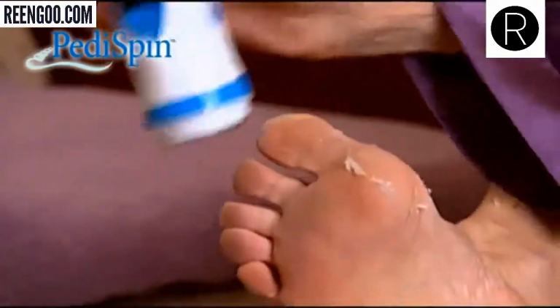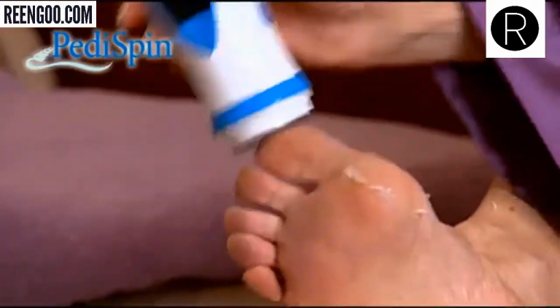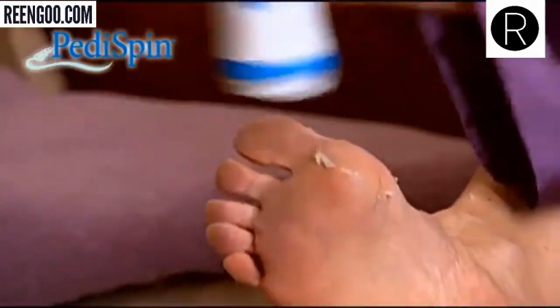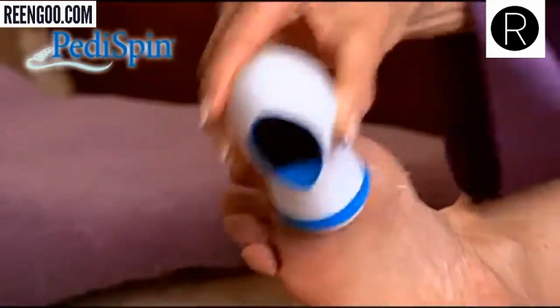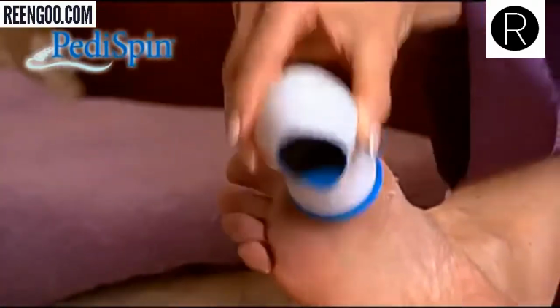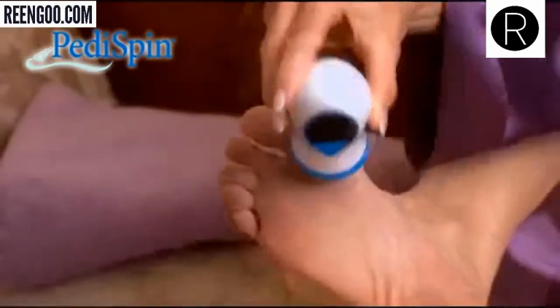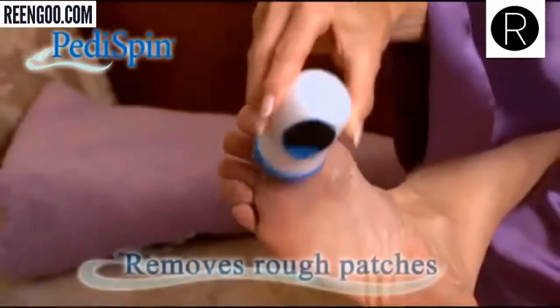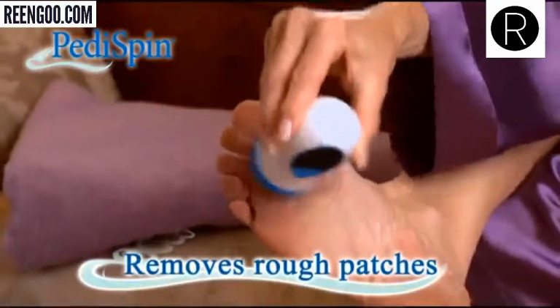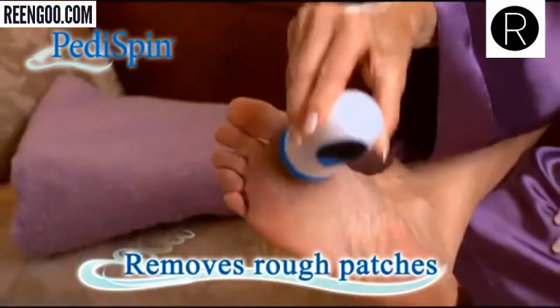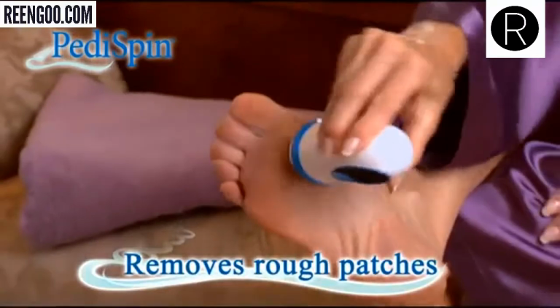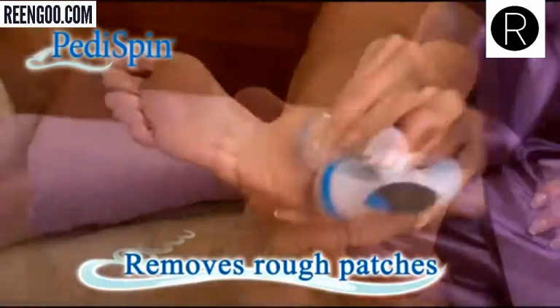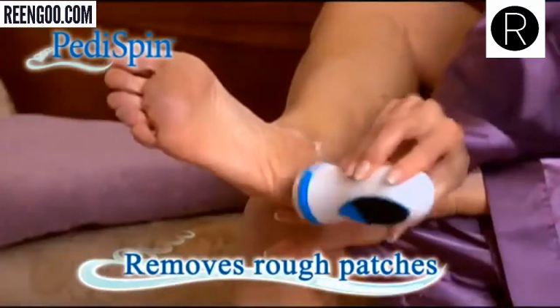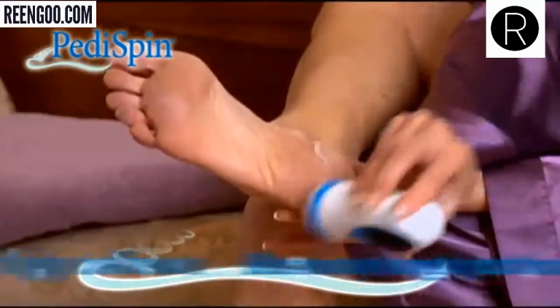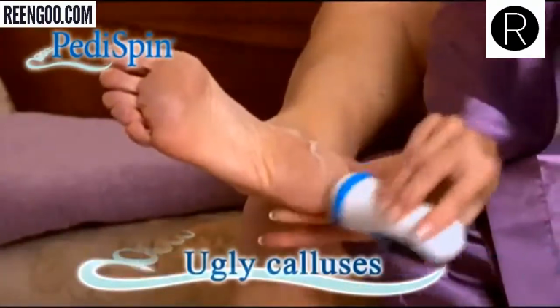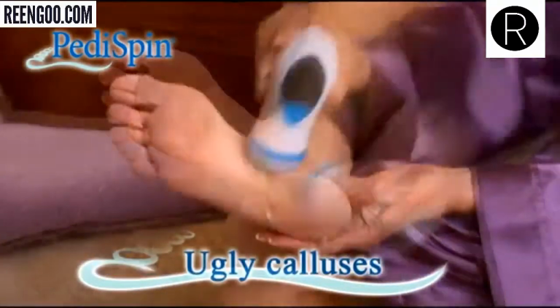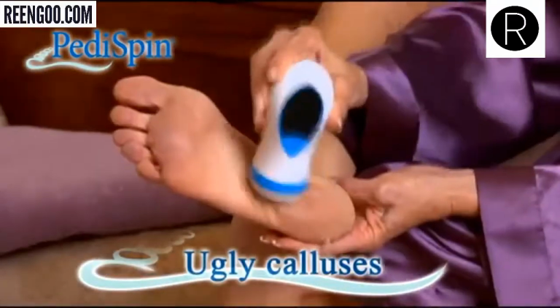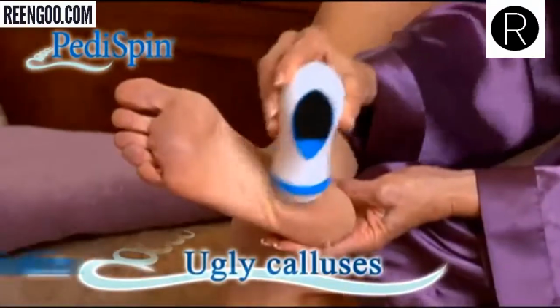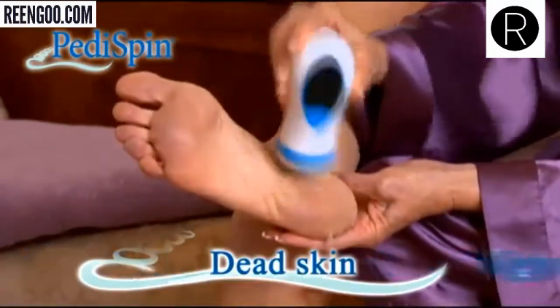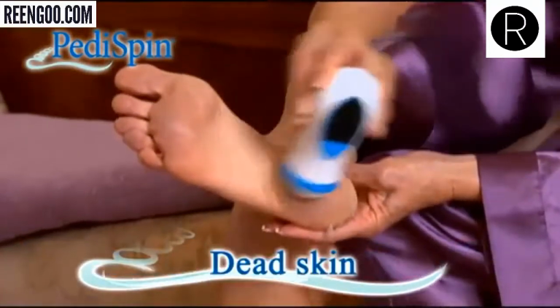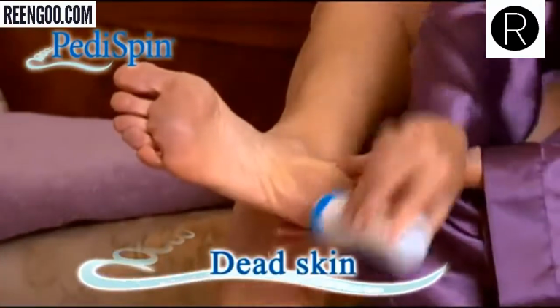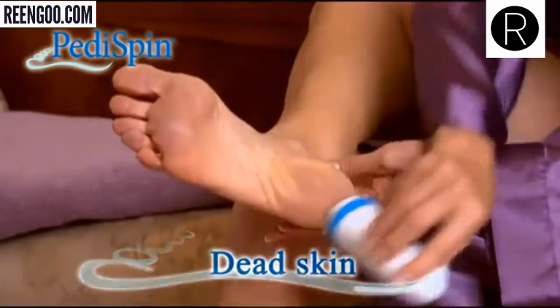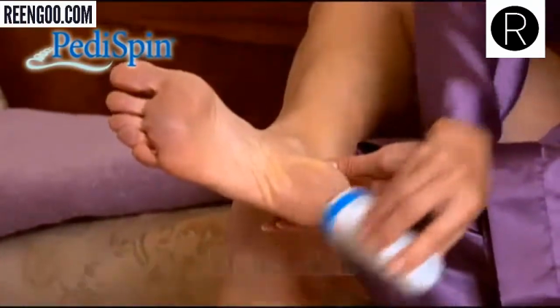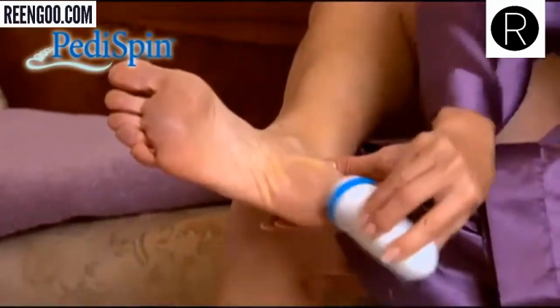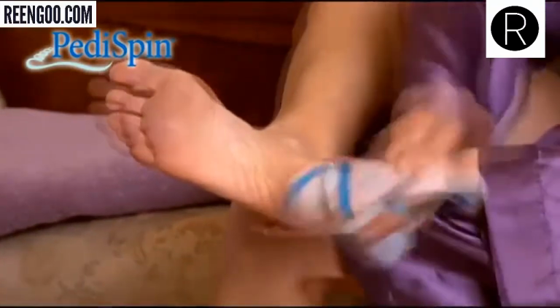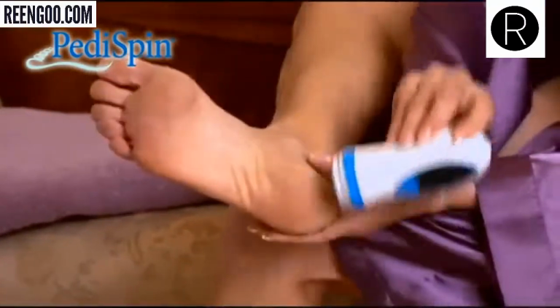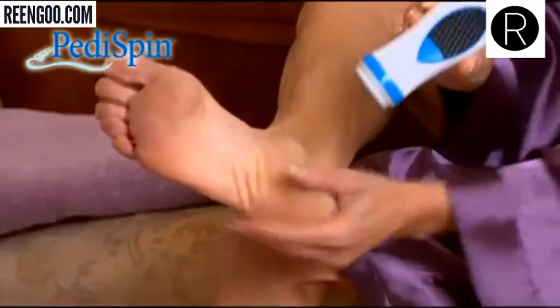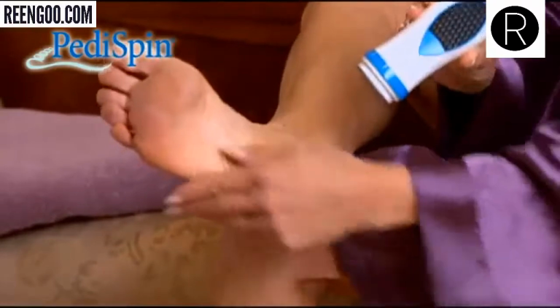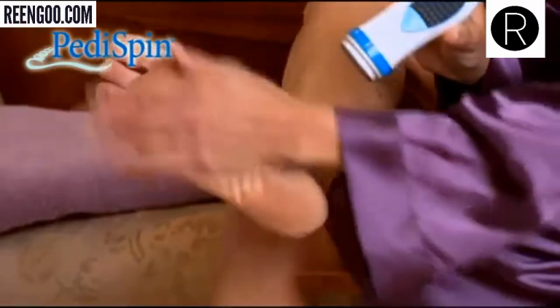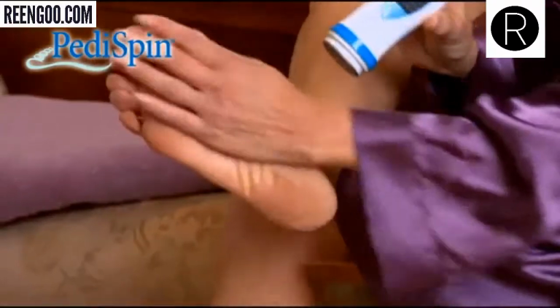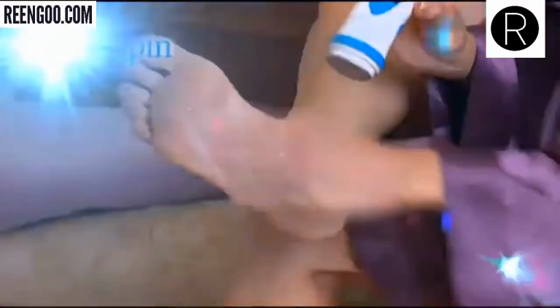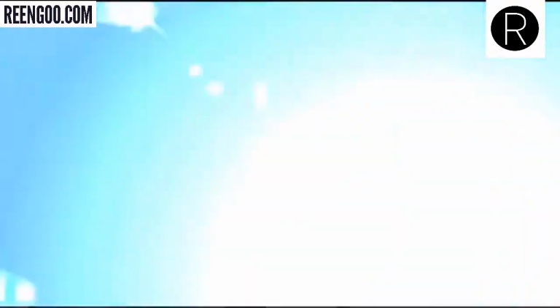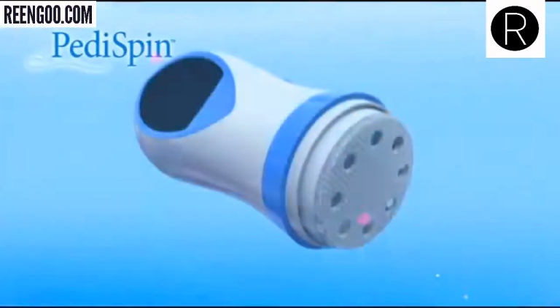Watch — Peddispin's rotating buffing head removes dry rough patches, ugly calluses and dead skin. Peddispin is the ultimate foot-smoothing miracle you've been waiting for.